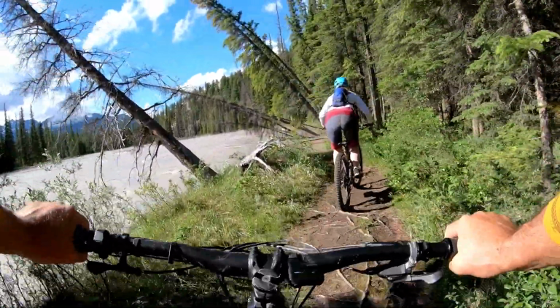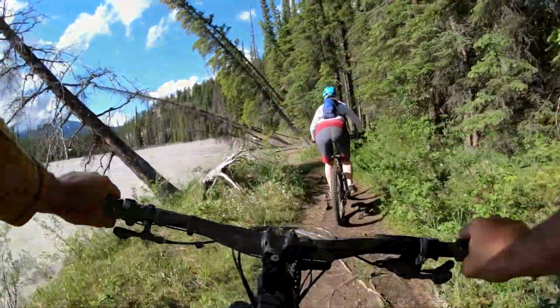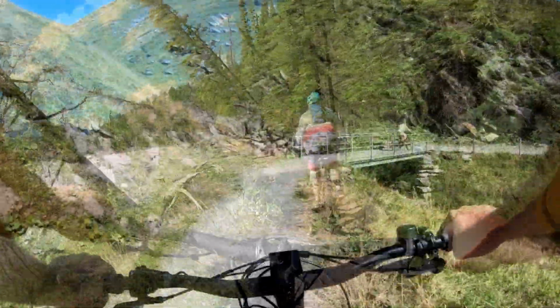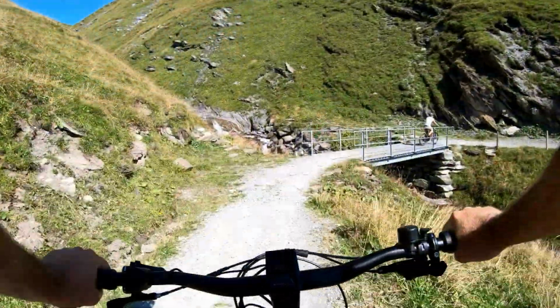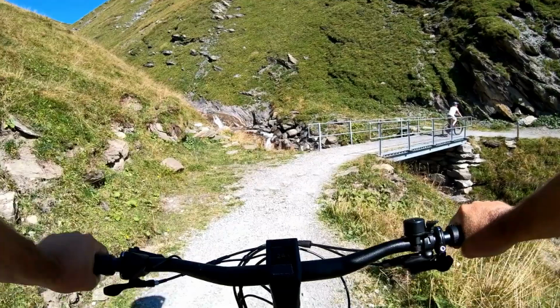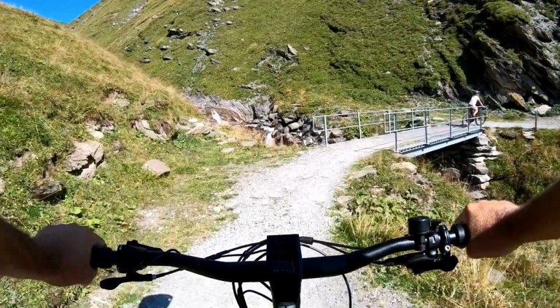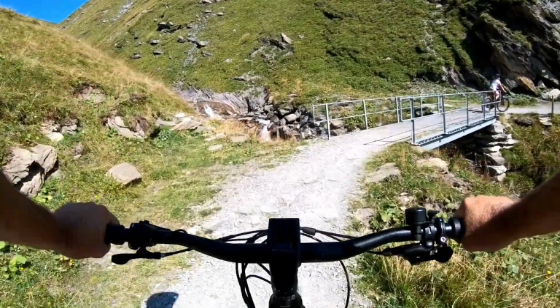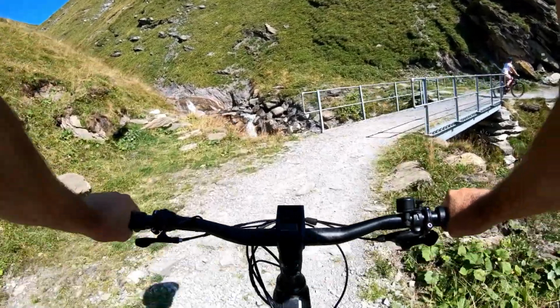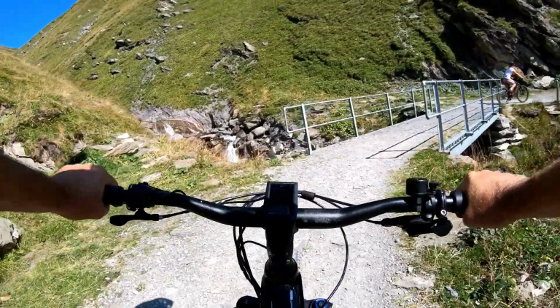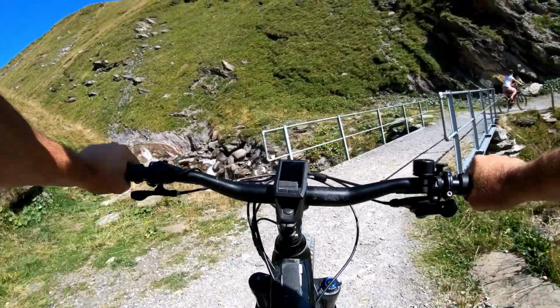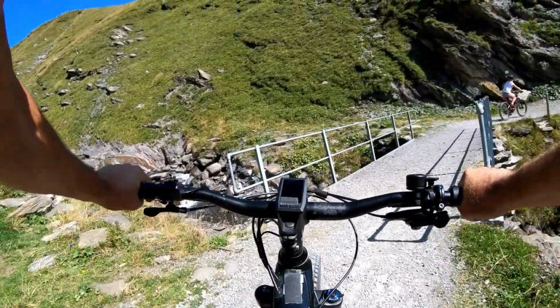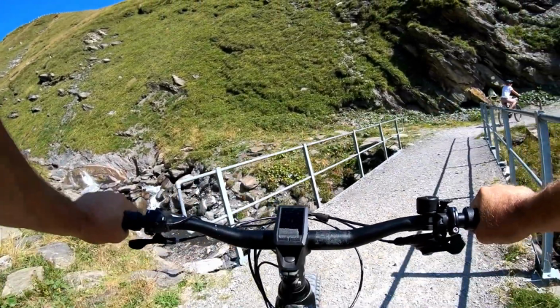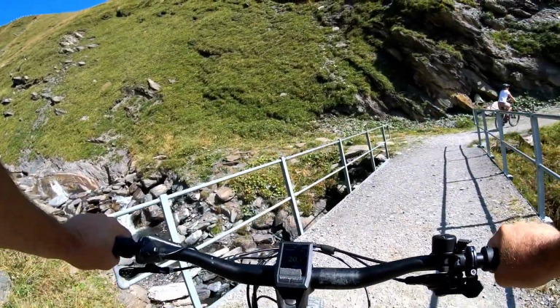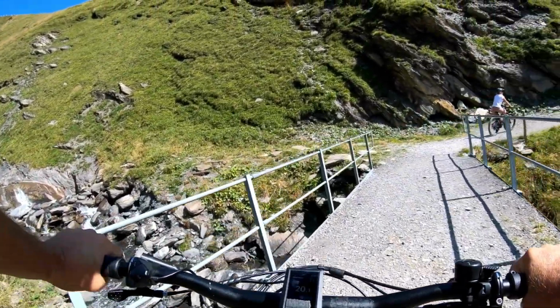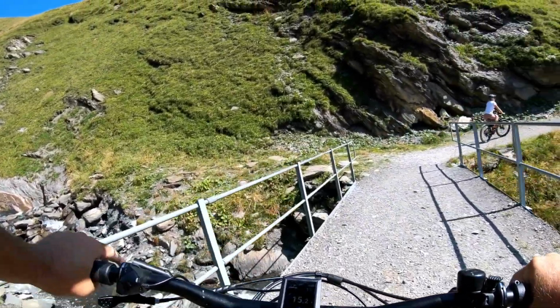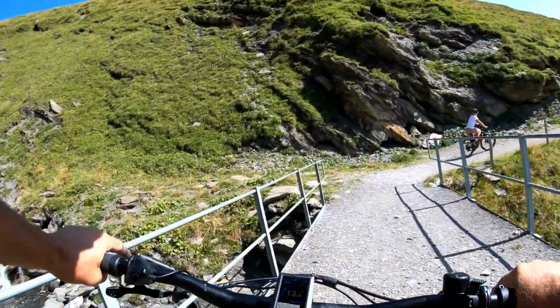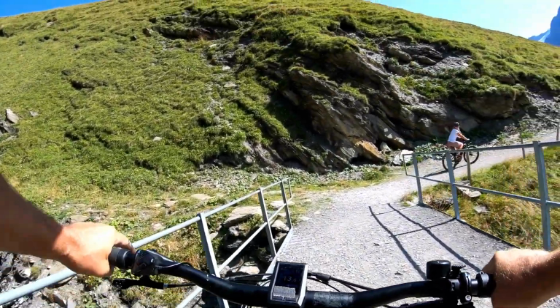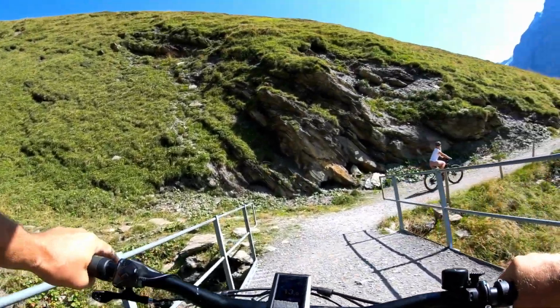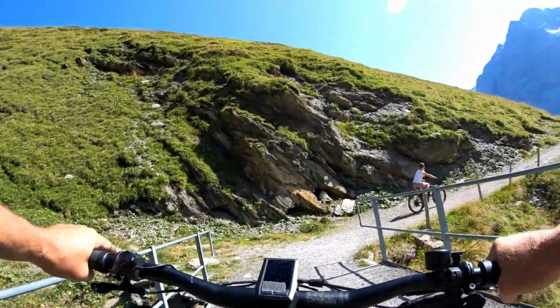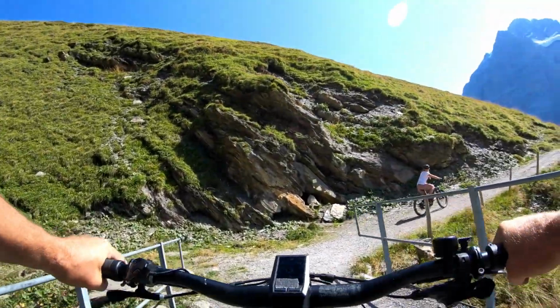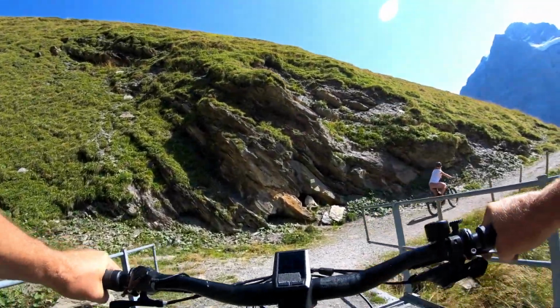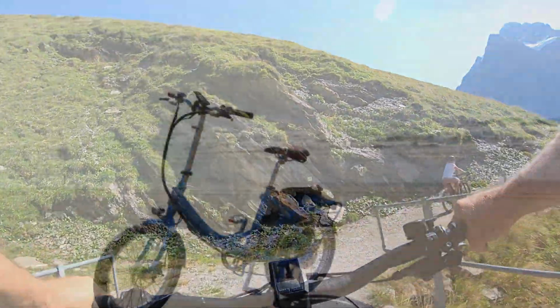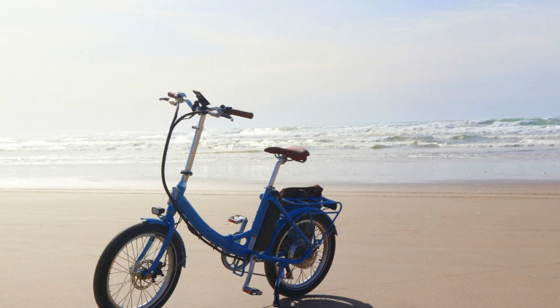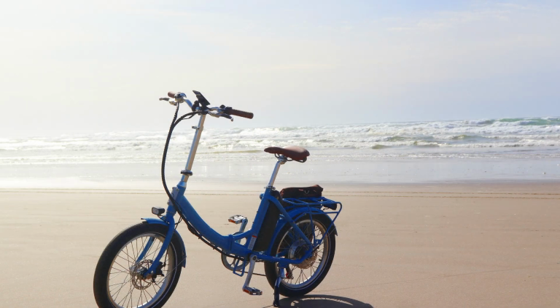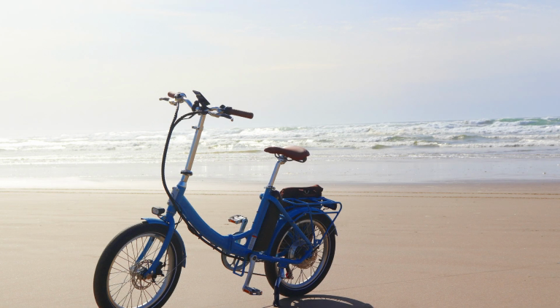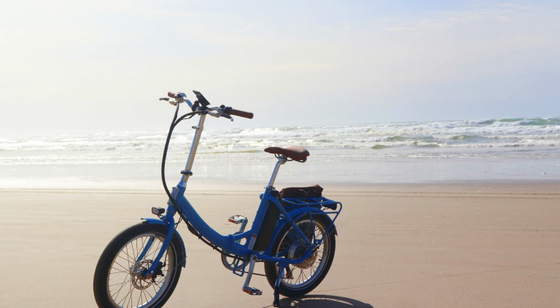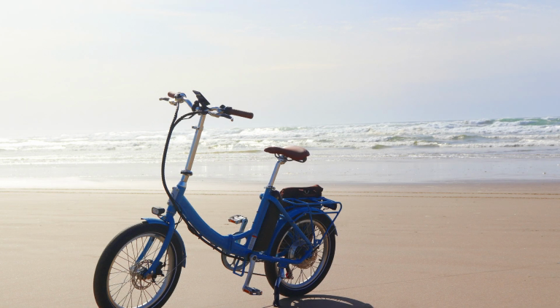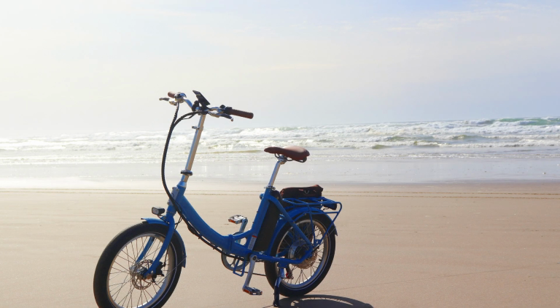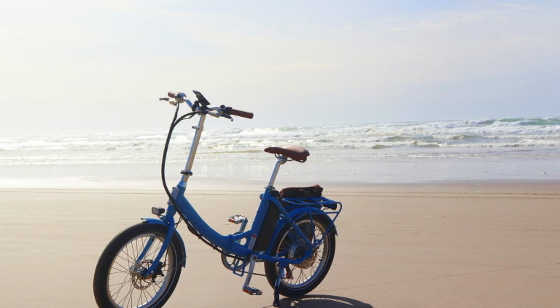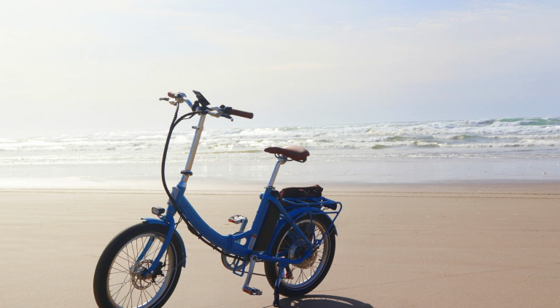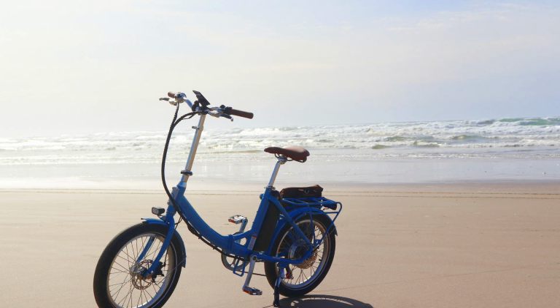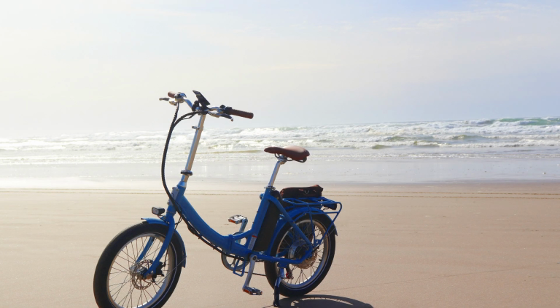A hall sensor is a component found in many e-bikes. This sensor helps to measure the rotational speed of the wheel and, in turn, helps the bike determine how much power to output.